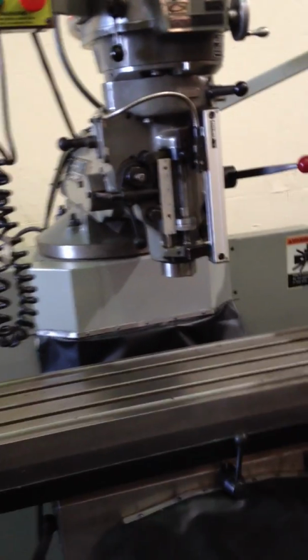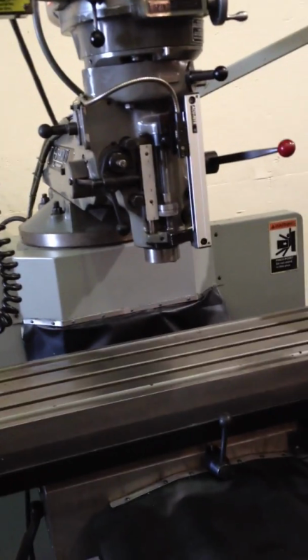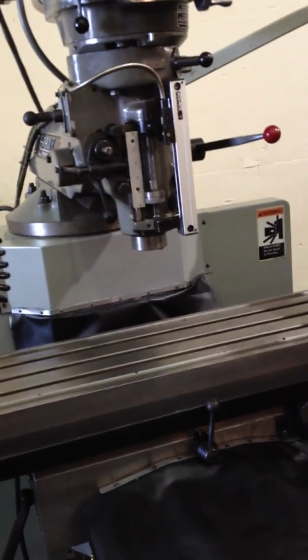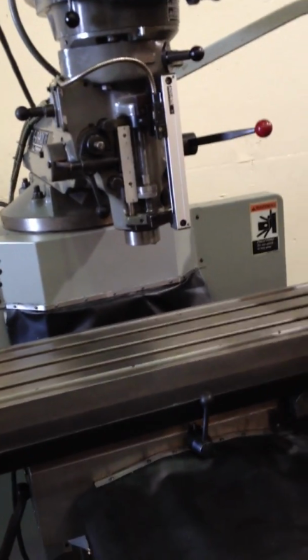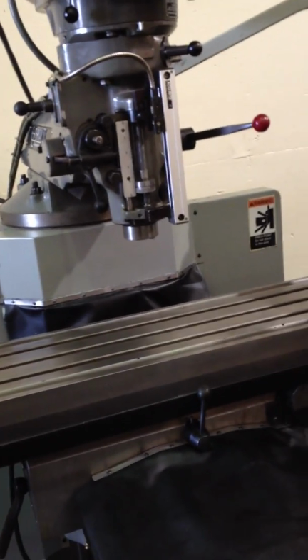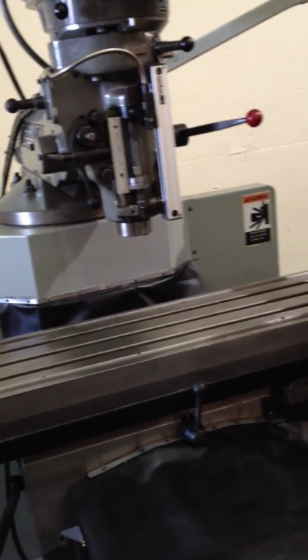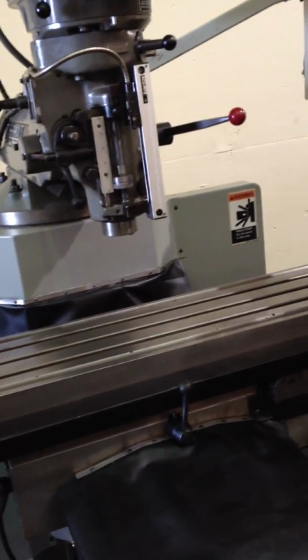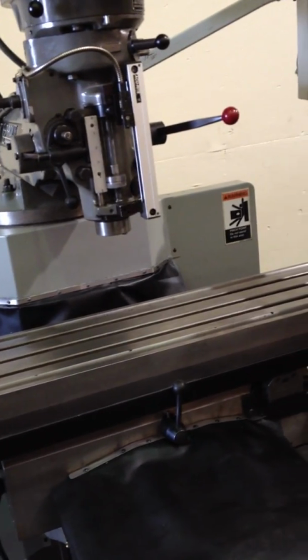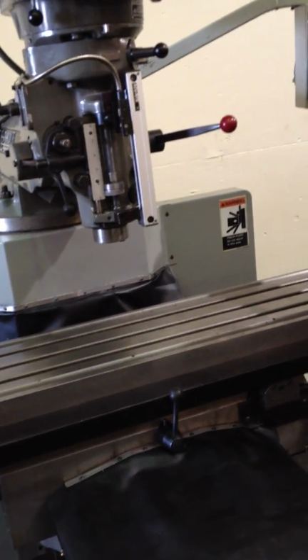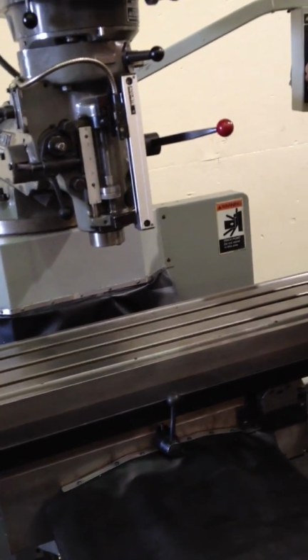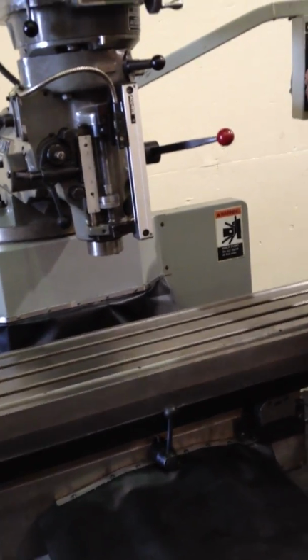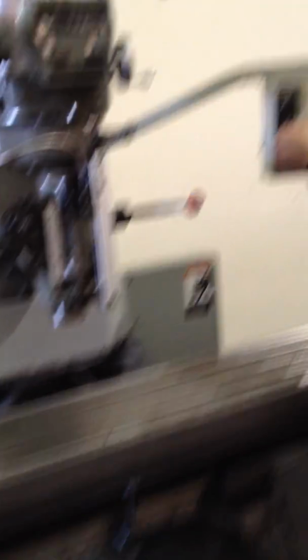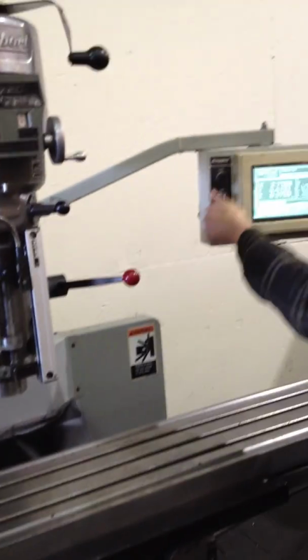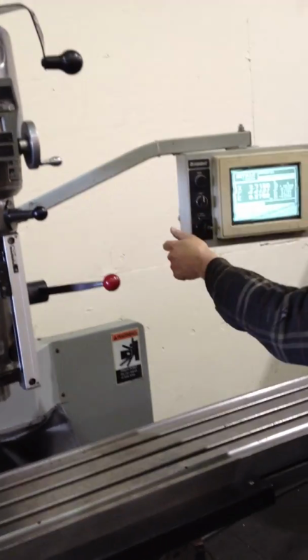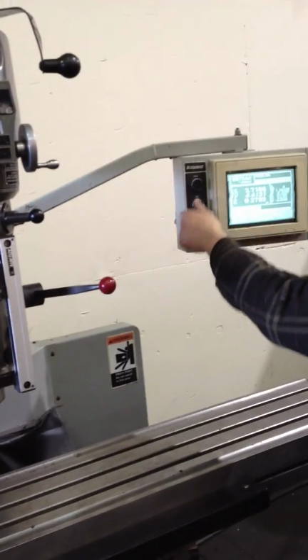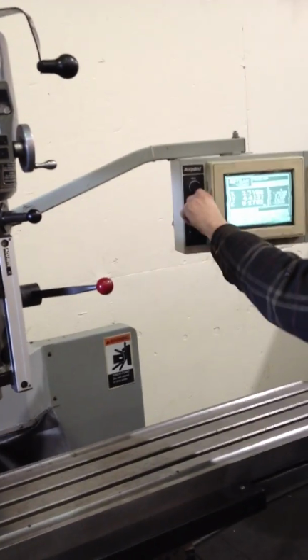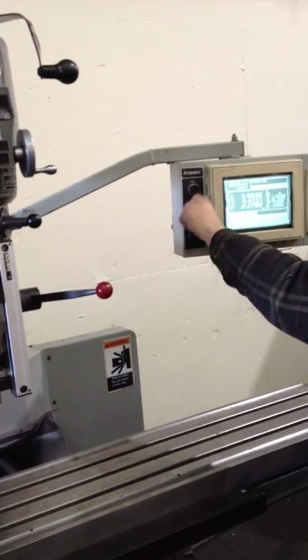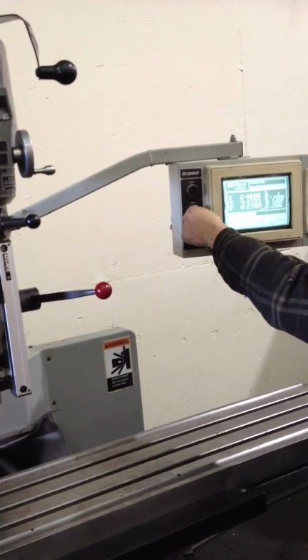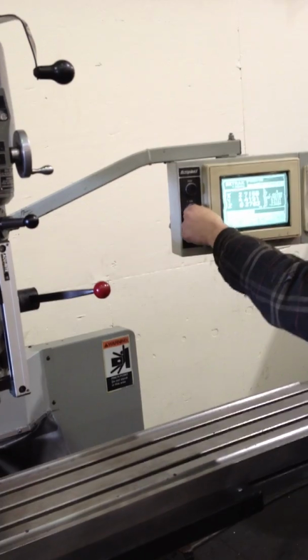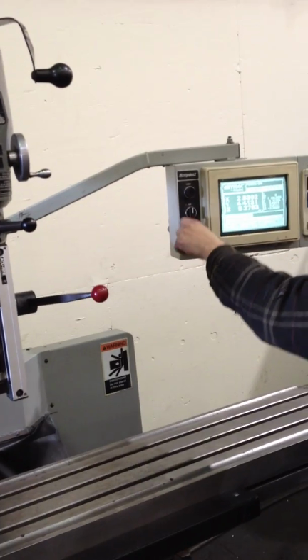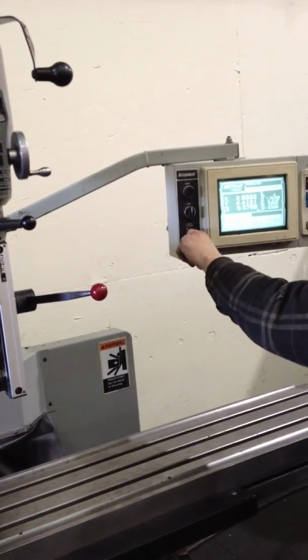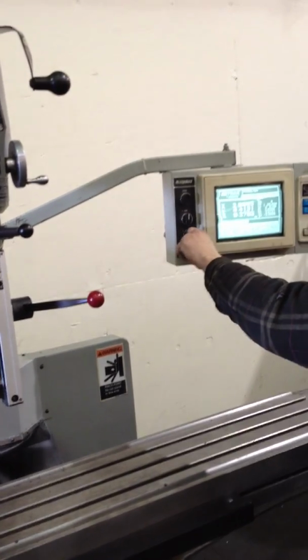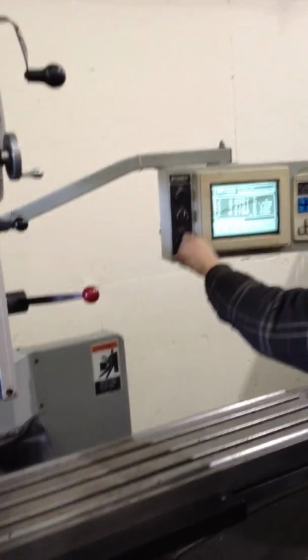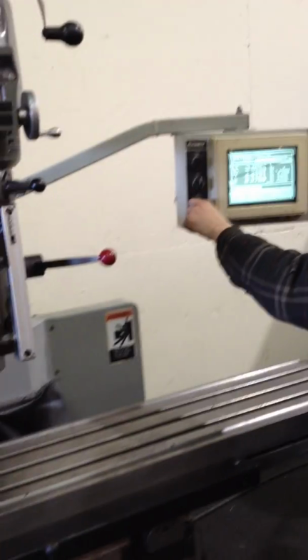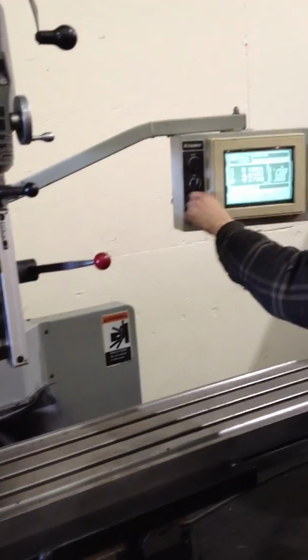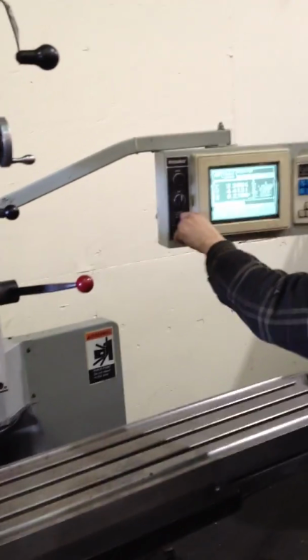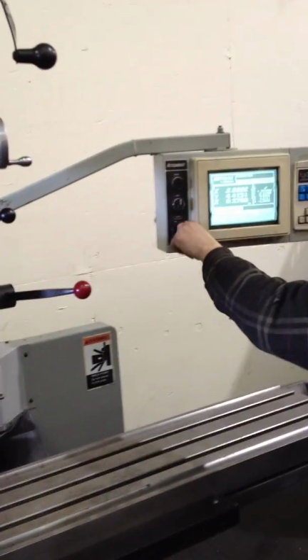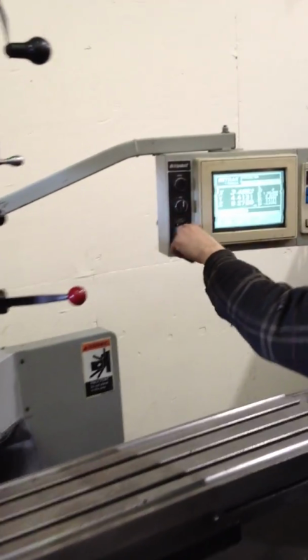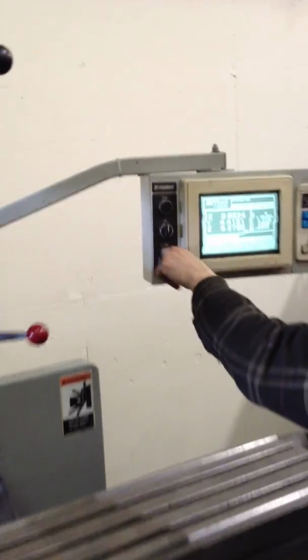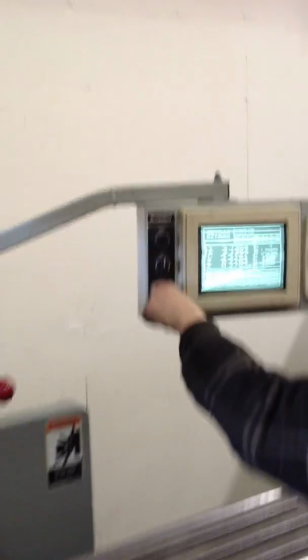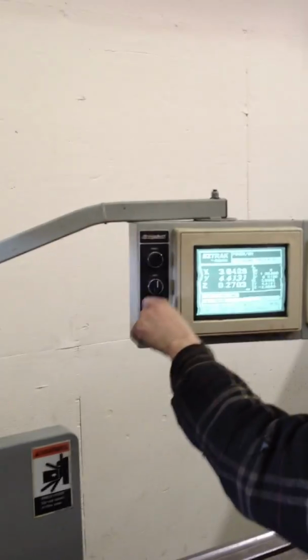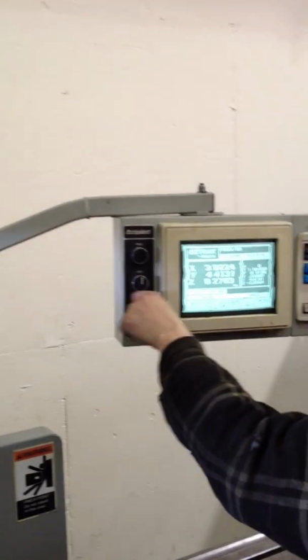That's the X axis — he's running it with the jog button. He can also use the pulse generator, which he's doing now. You can see the numbers changing.